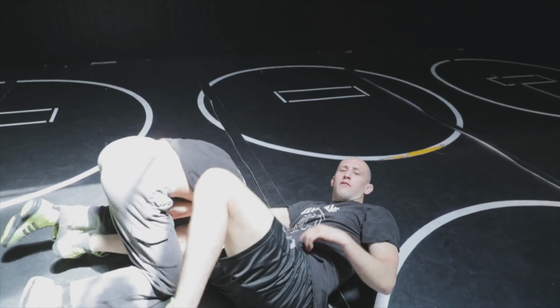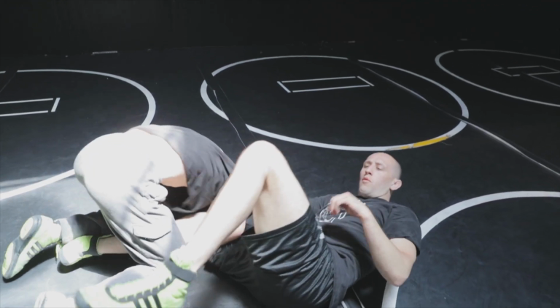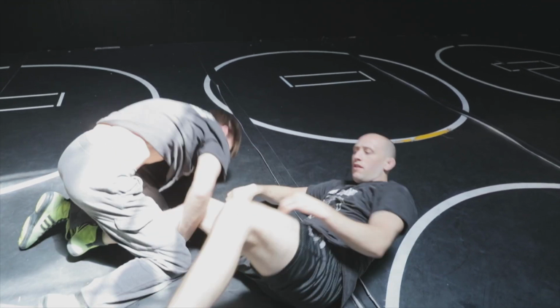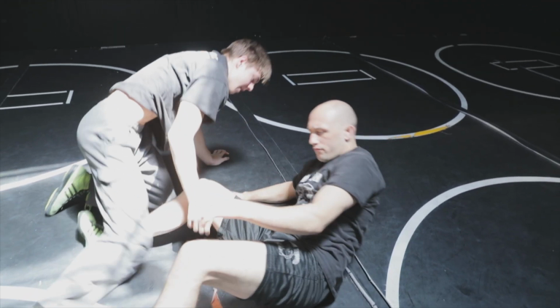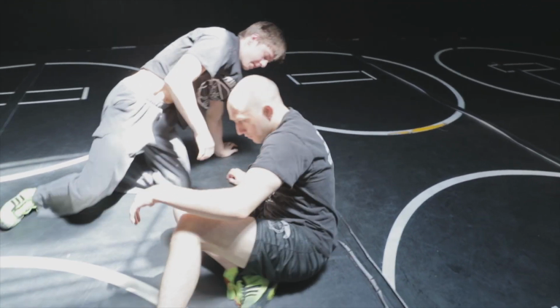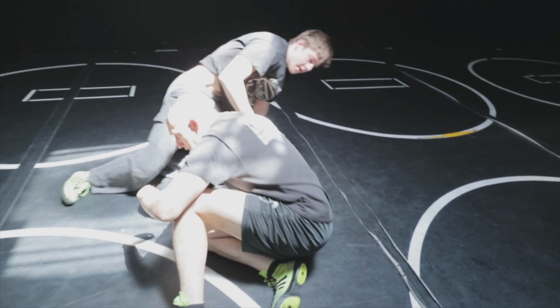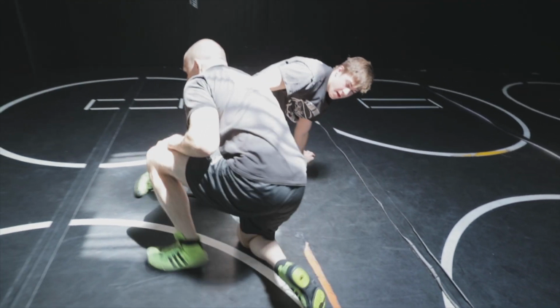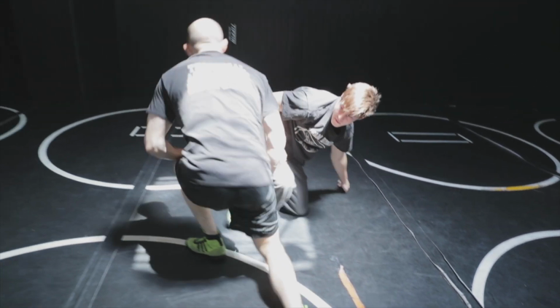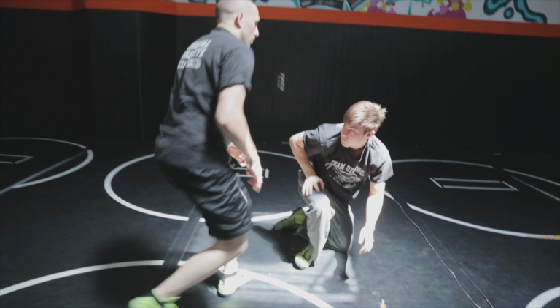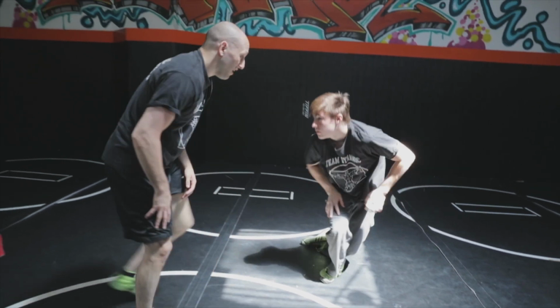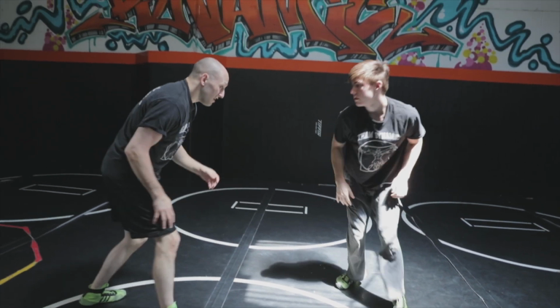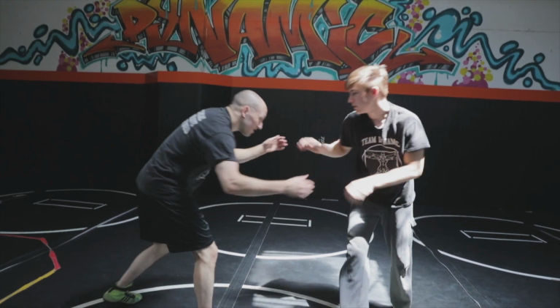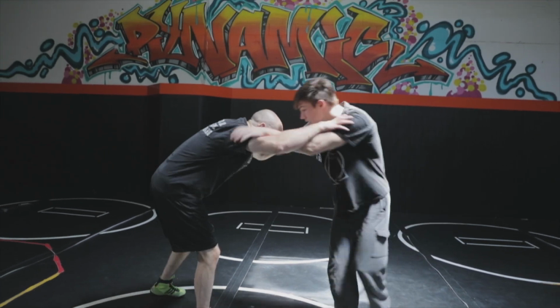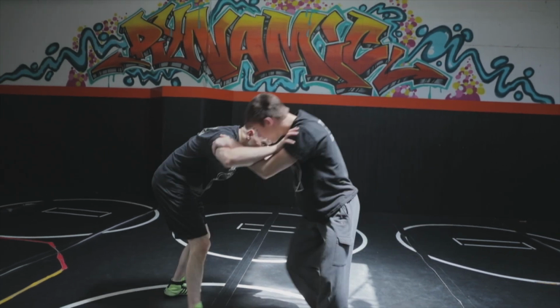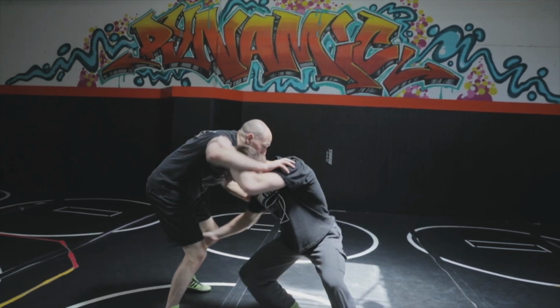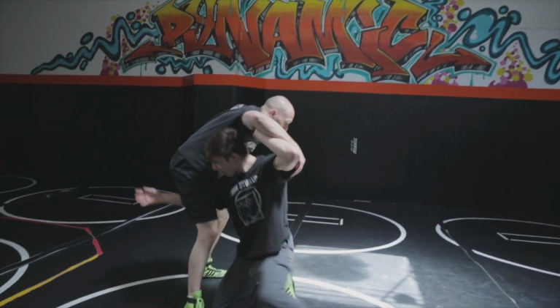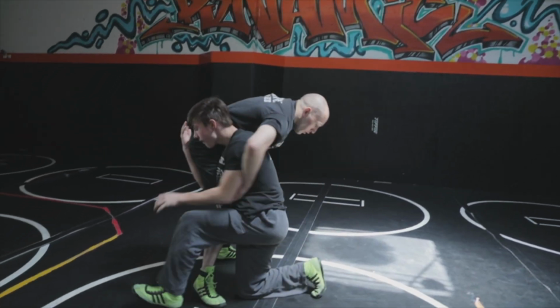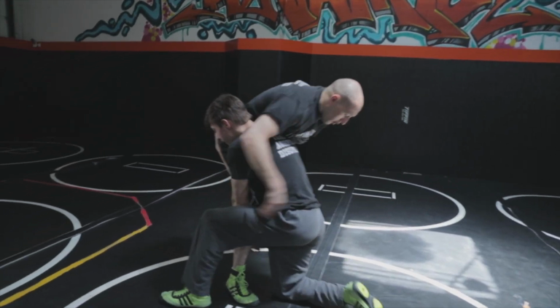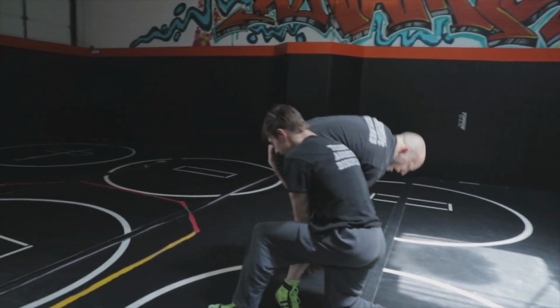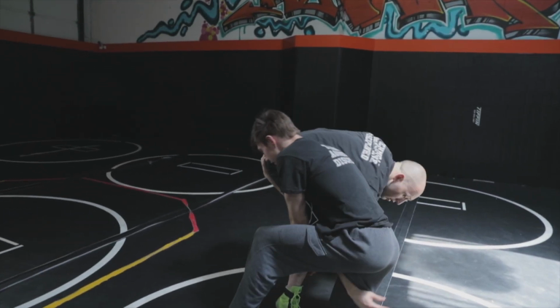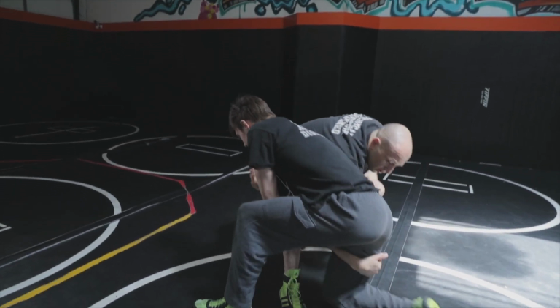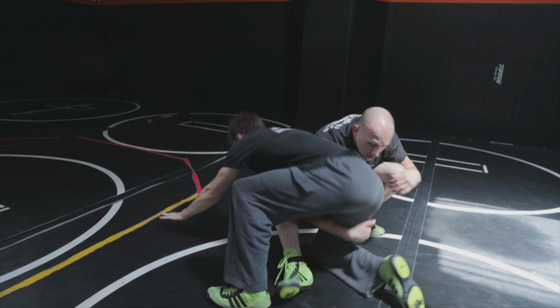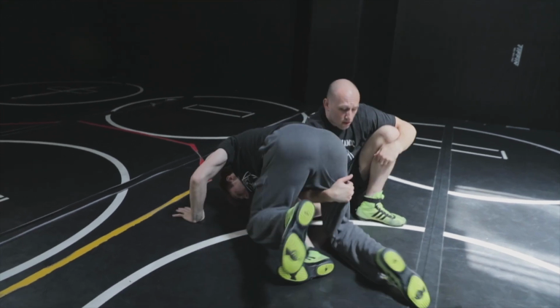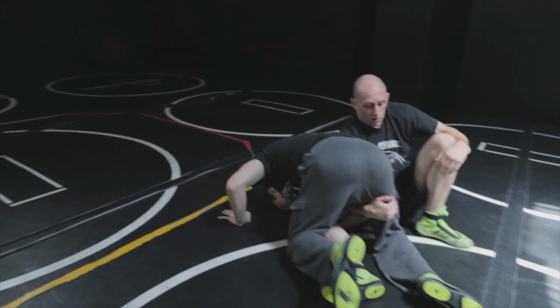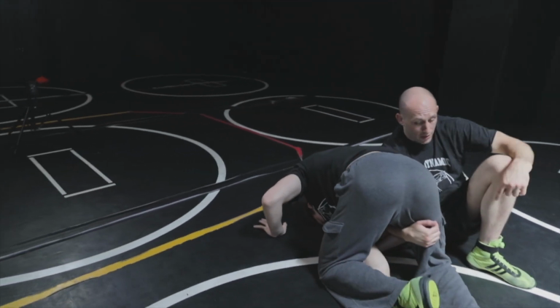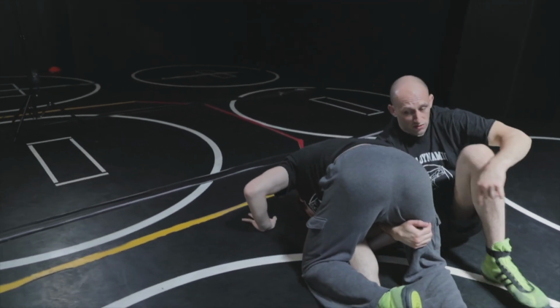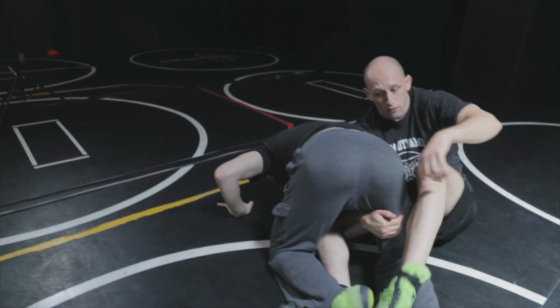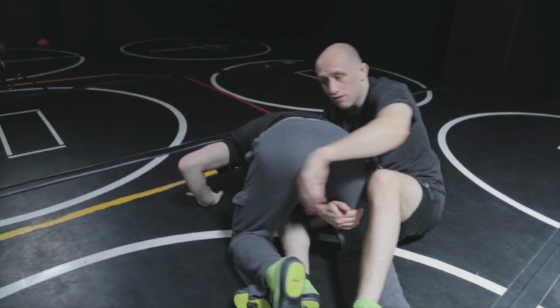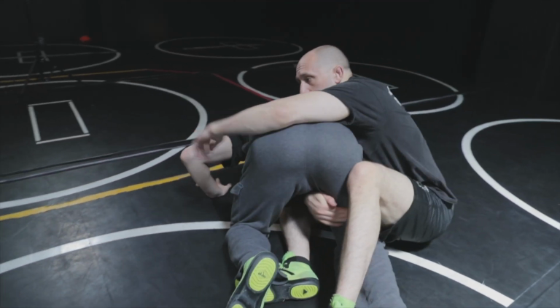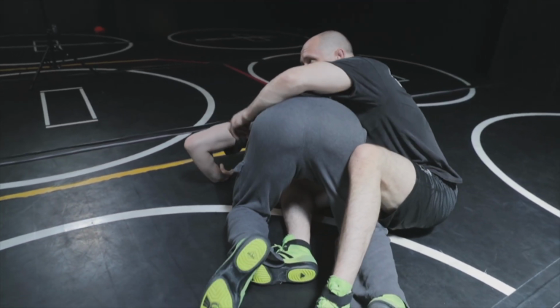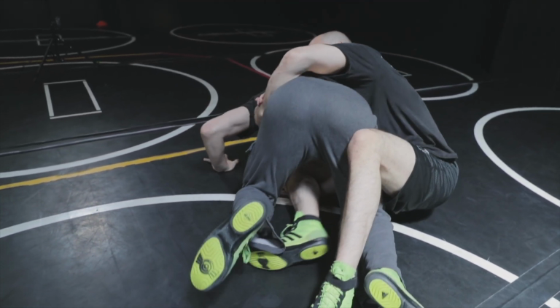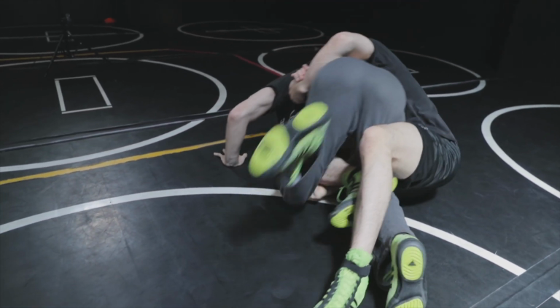I'll show it one more time. Get in on this high crotch — boom, around, sit. Make sure you step over the ankle, and now I'm working a slow here.